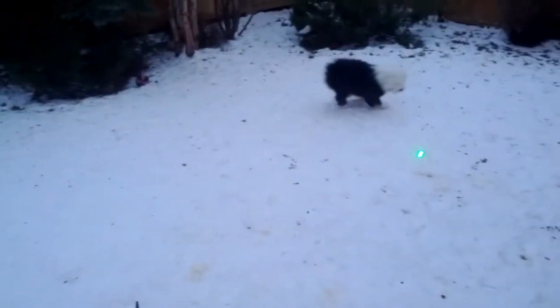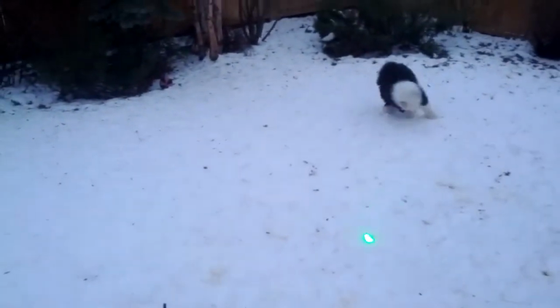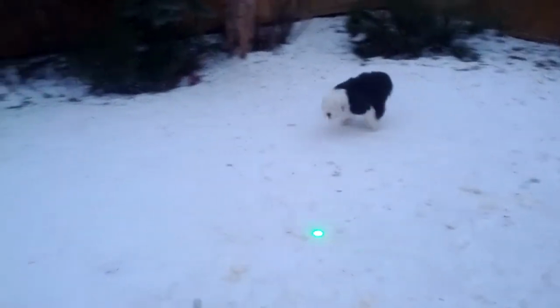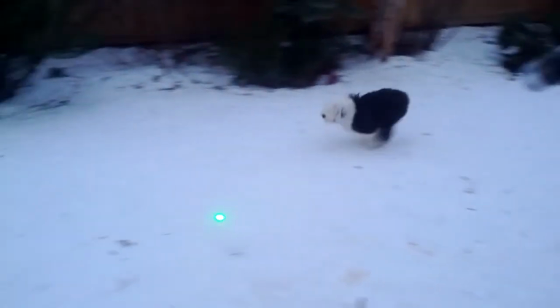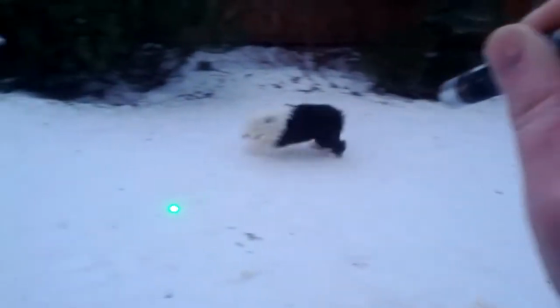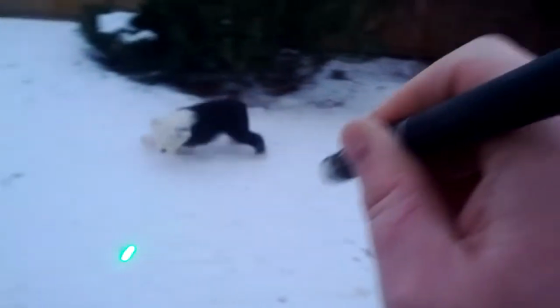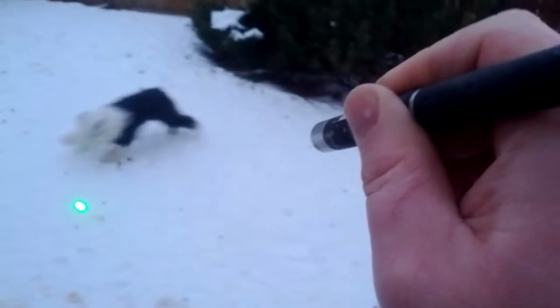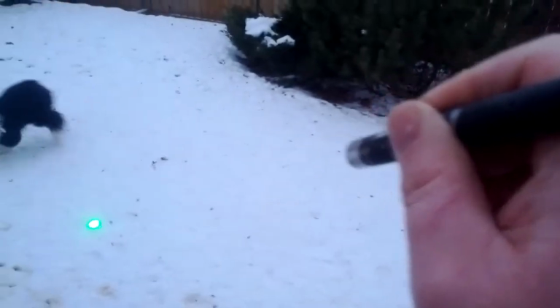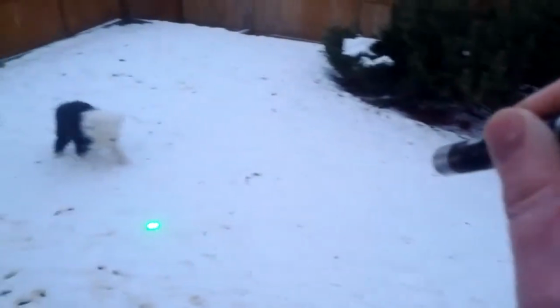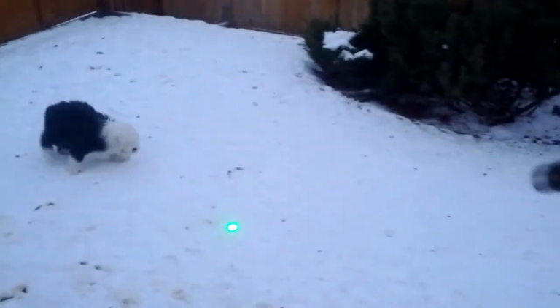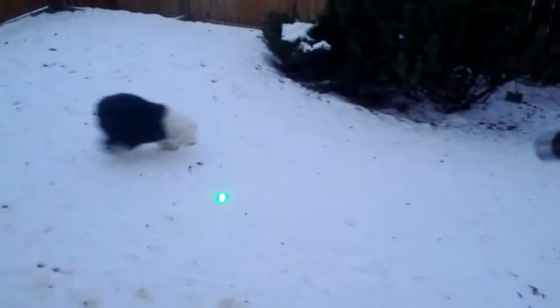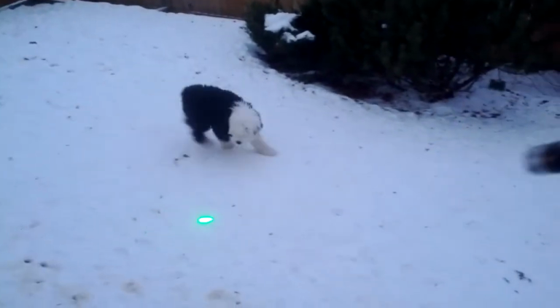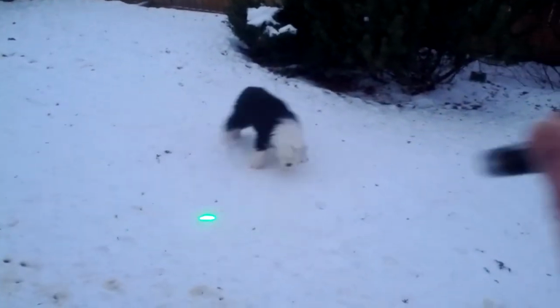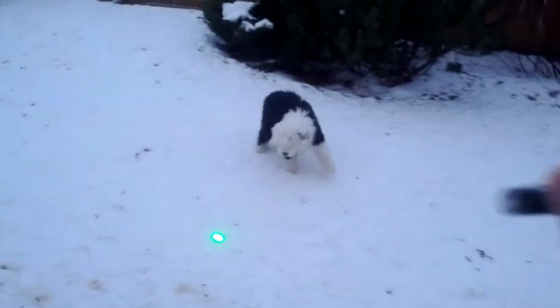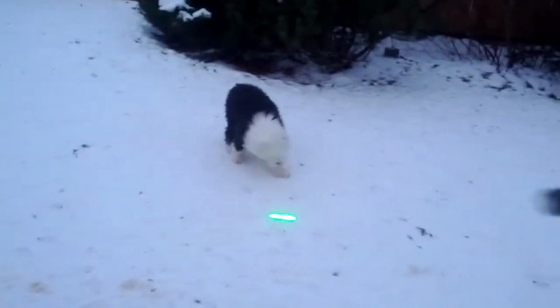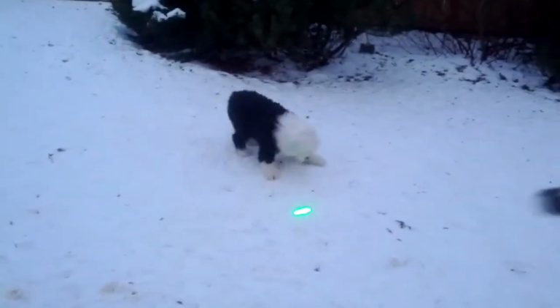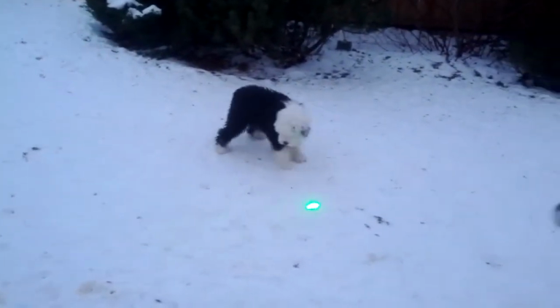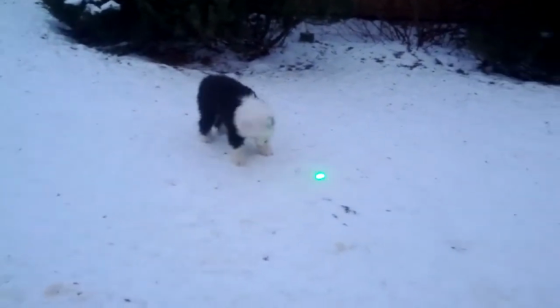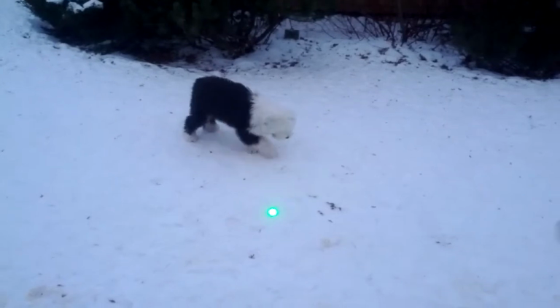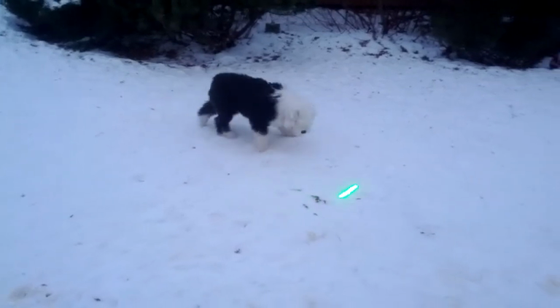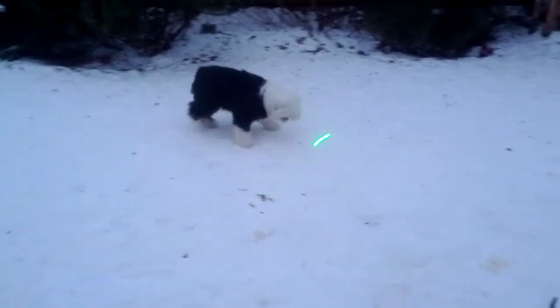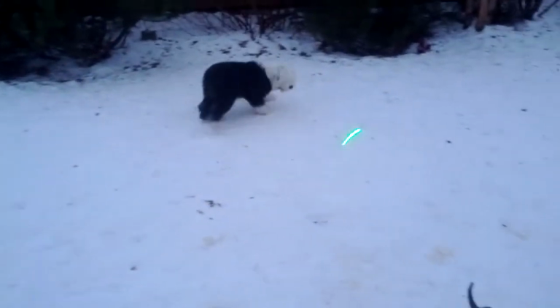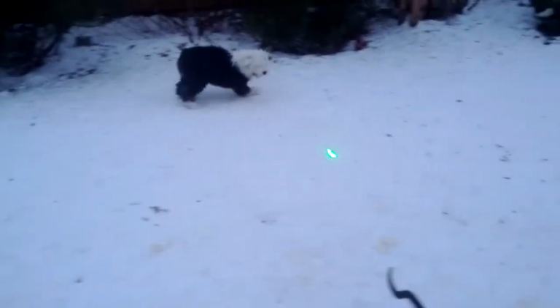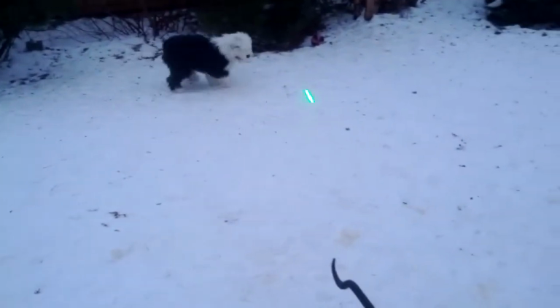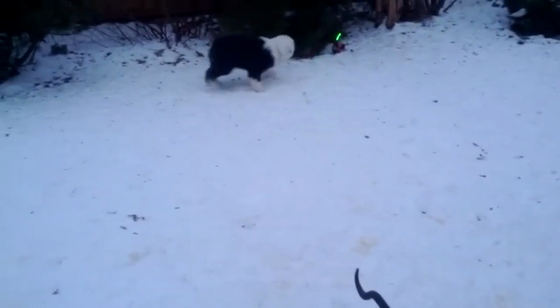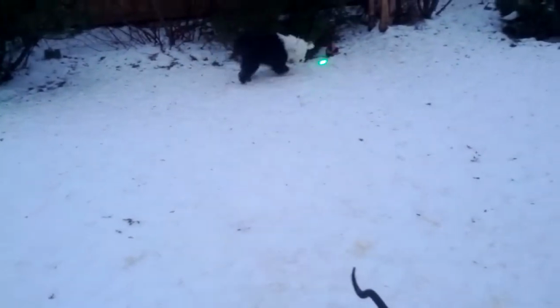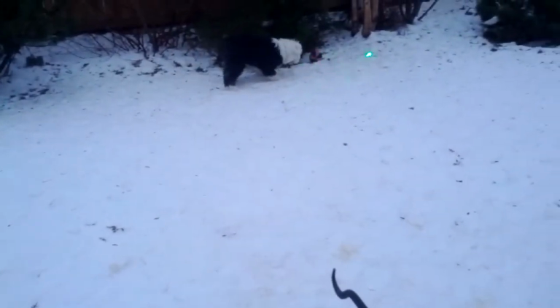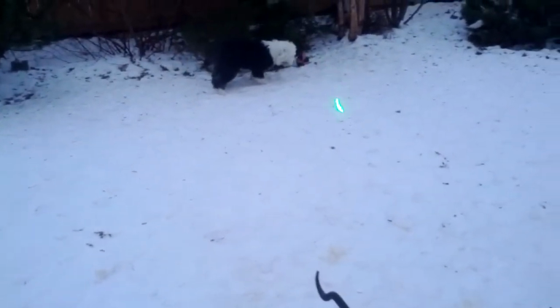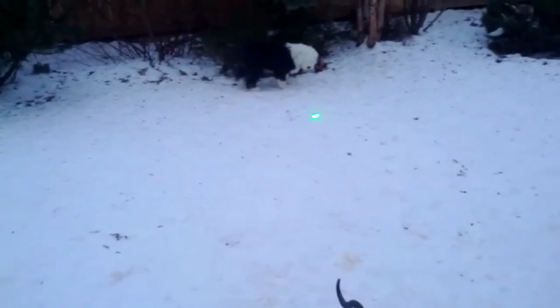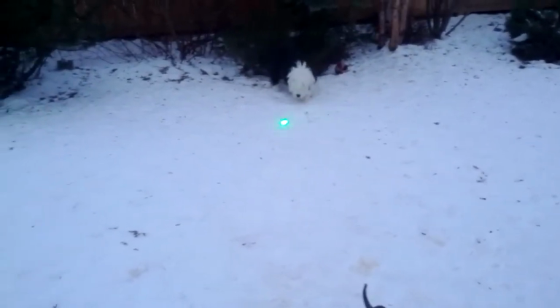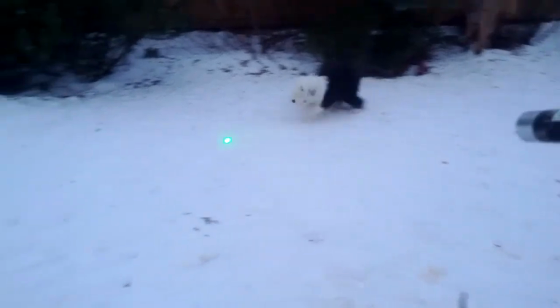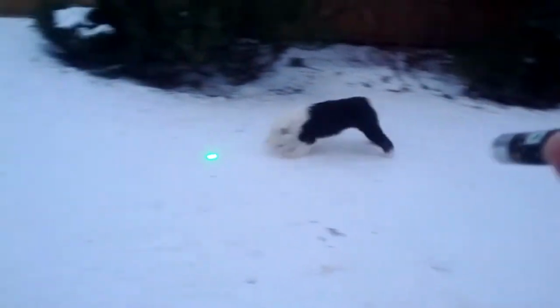I haven't tried this with a red laser yet, but he seems to like this one. A lot. So much so that he doesn't even get distracted that I'm talking like he normally does.